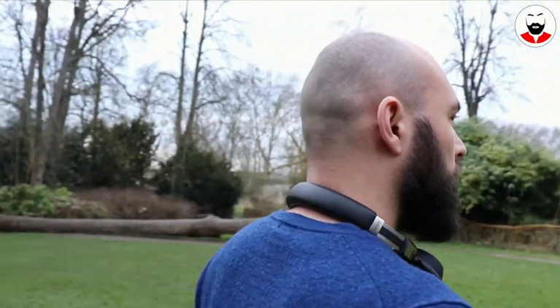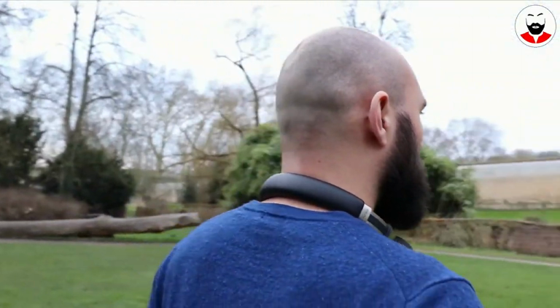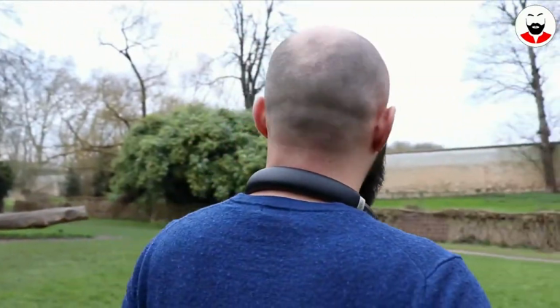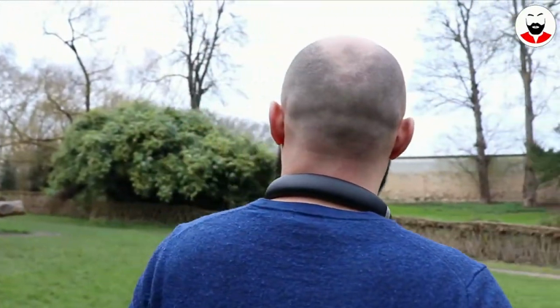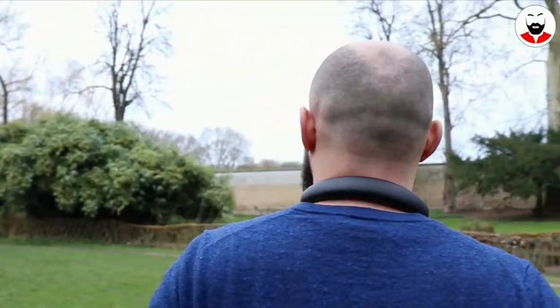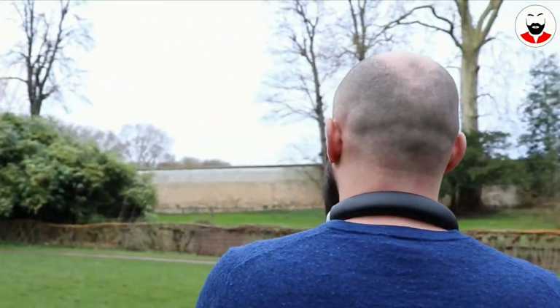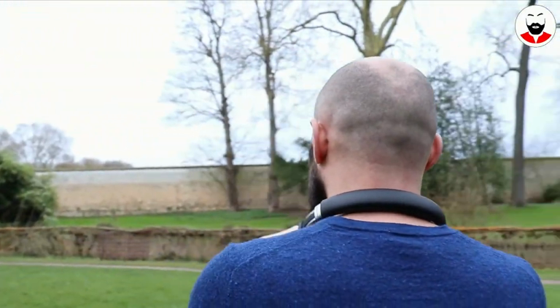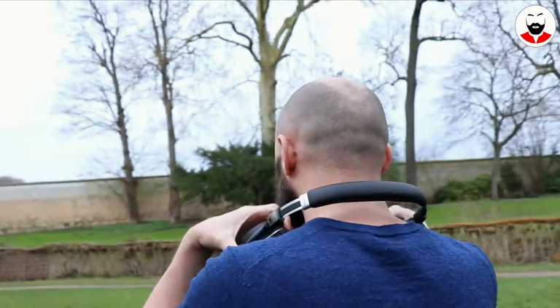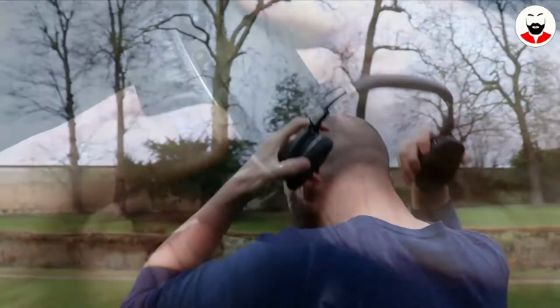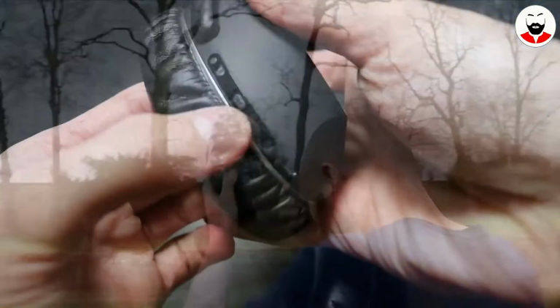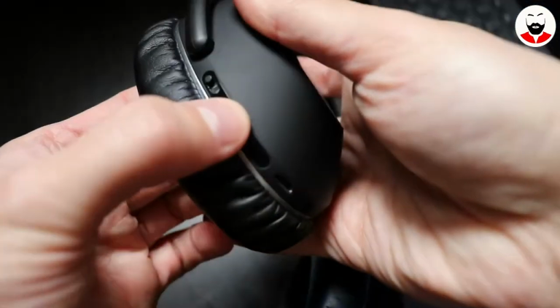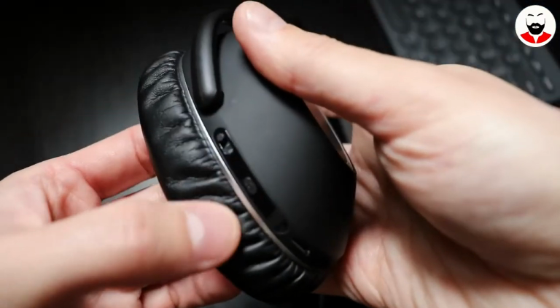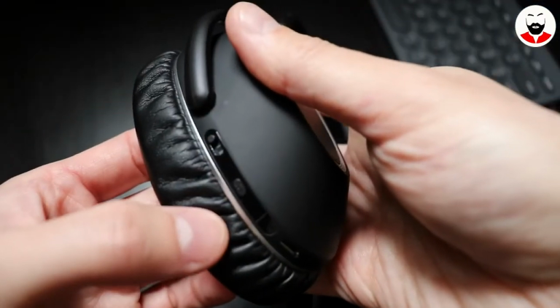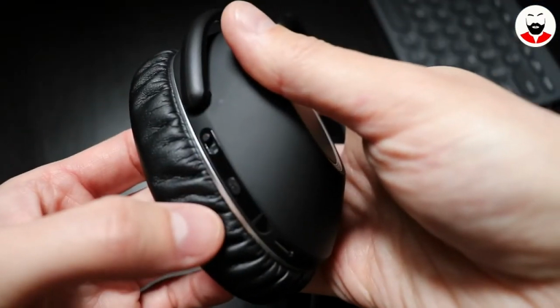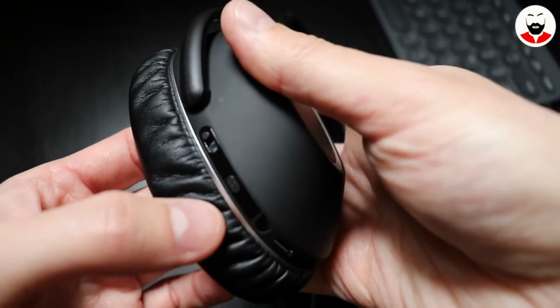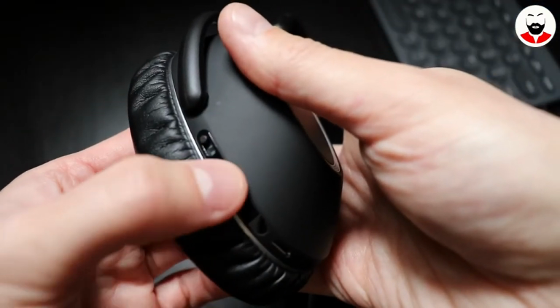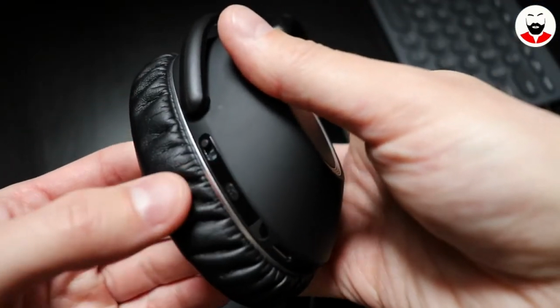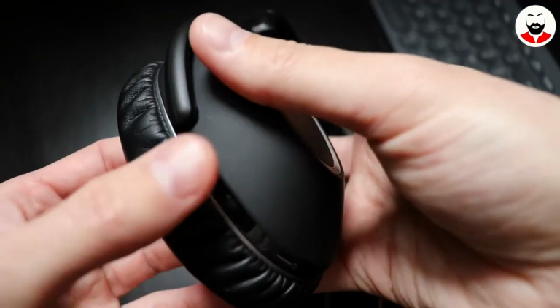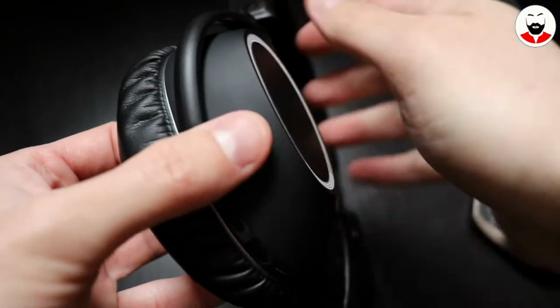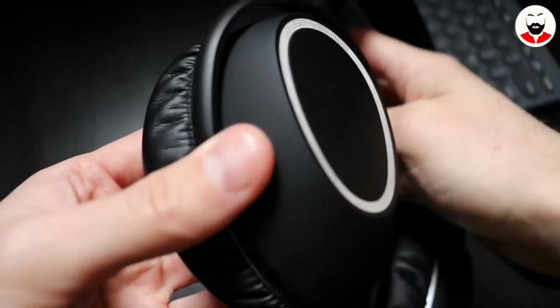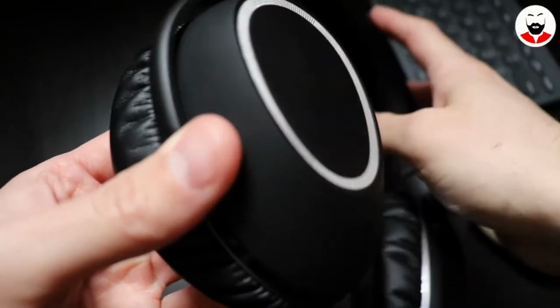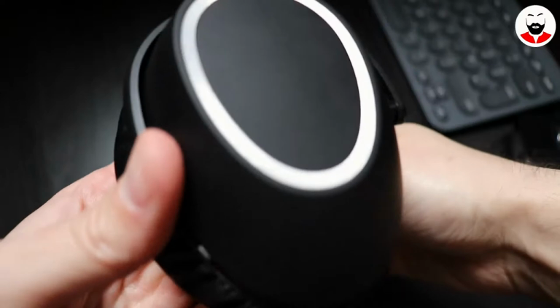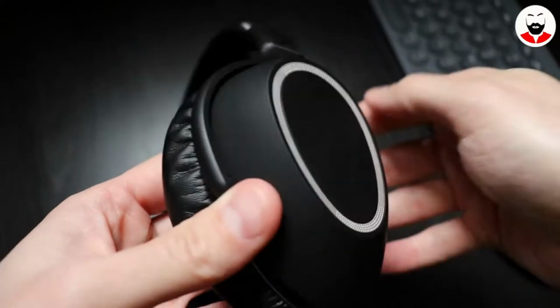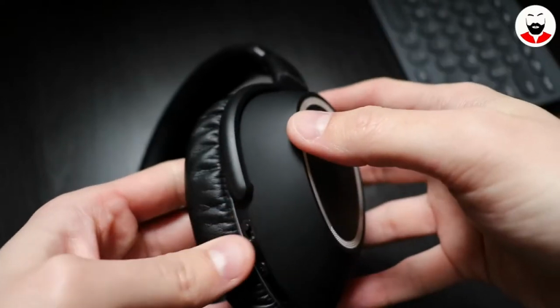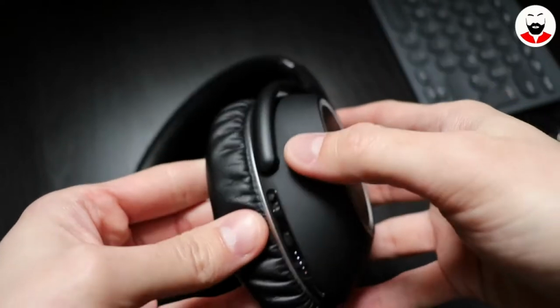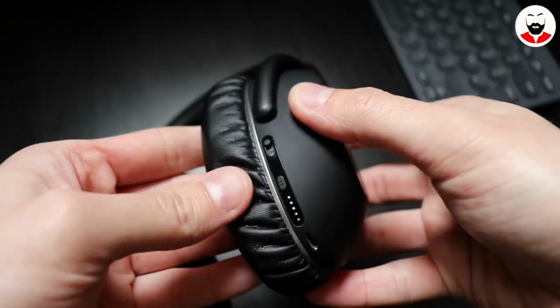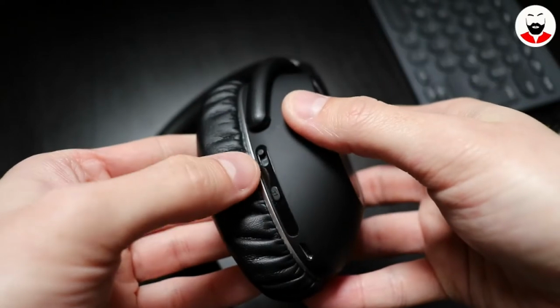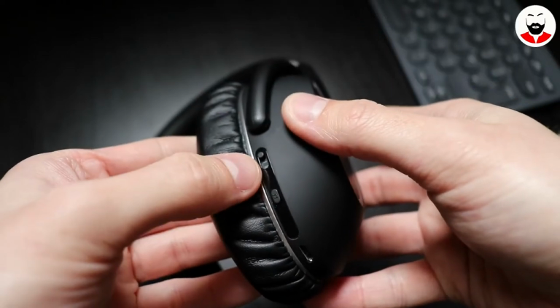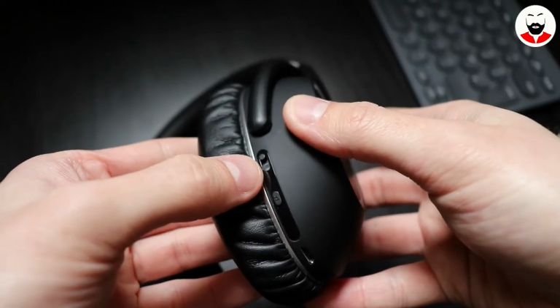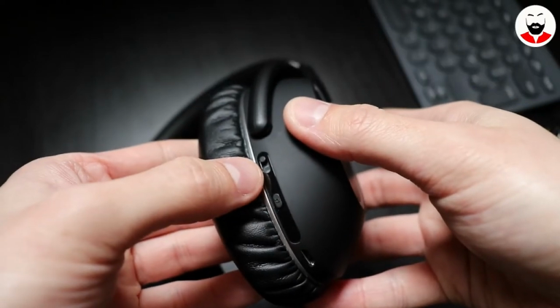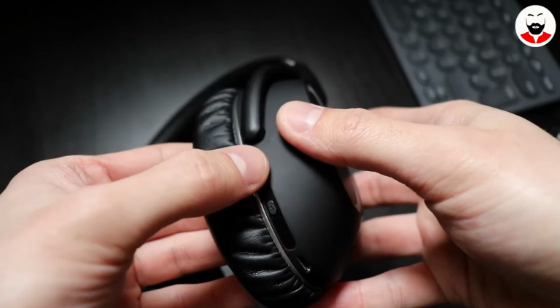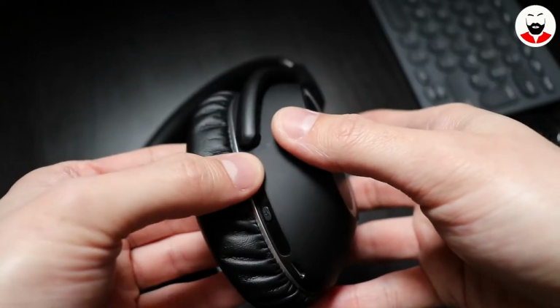It takes around 3 hours to fully charge the headphones. After this we find the effect mode control button, which changes between different sound modes: club, movie, speech, or off.